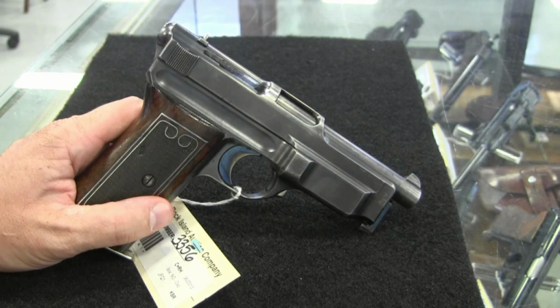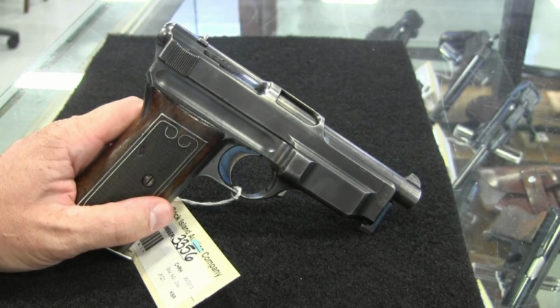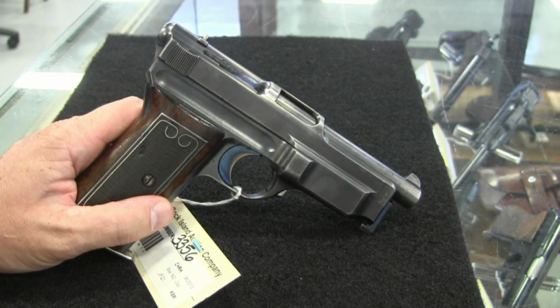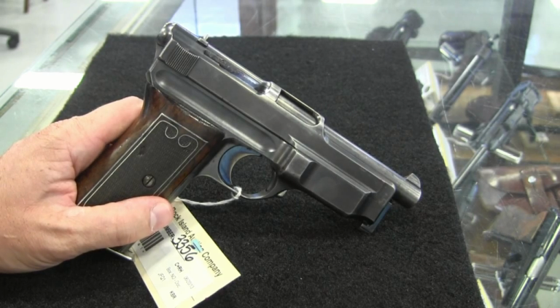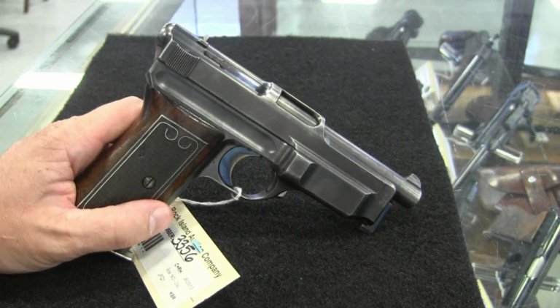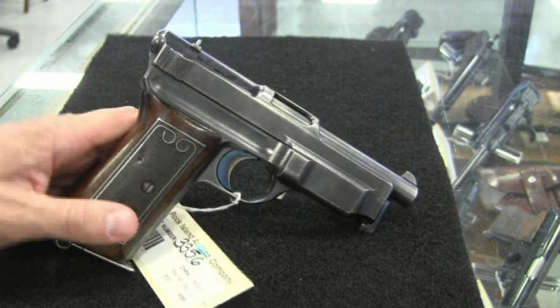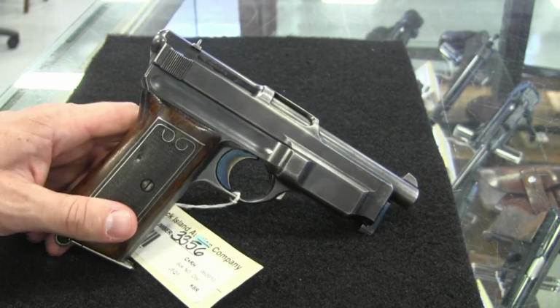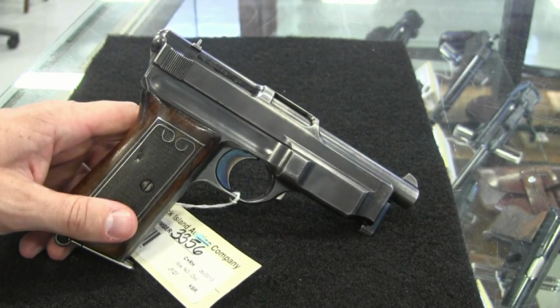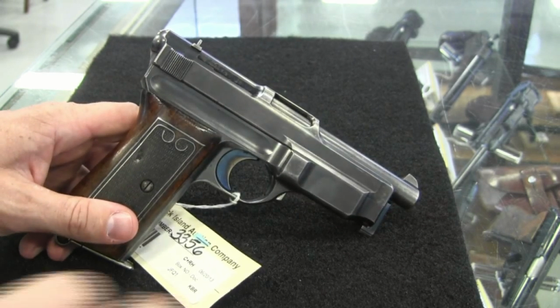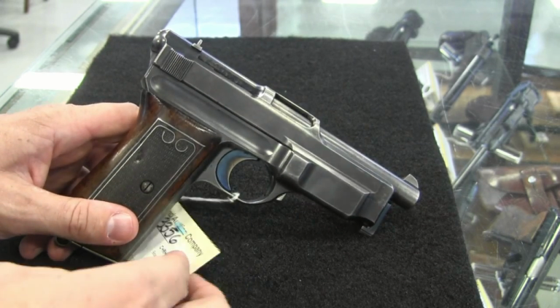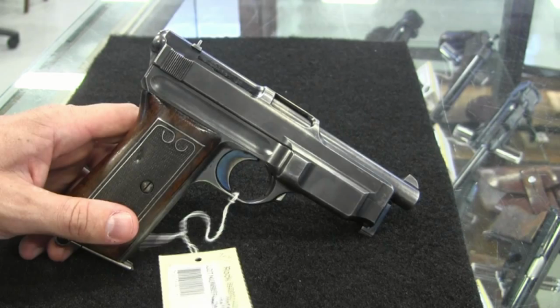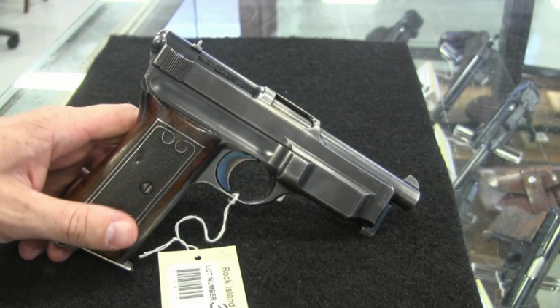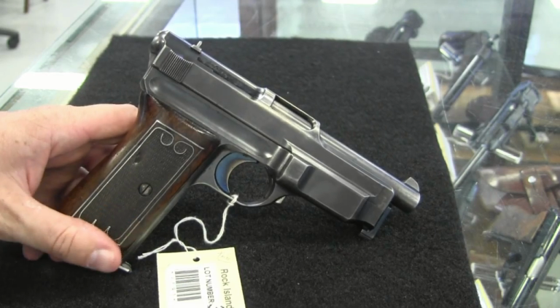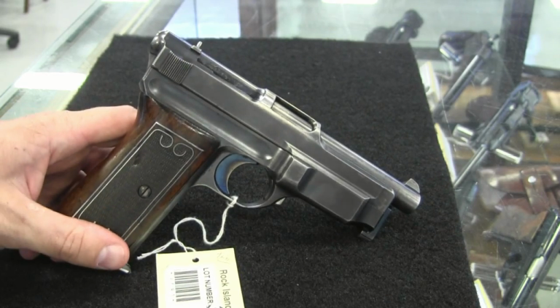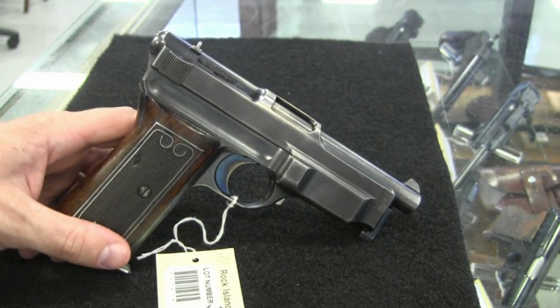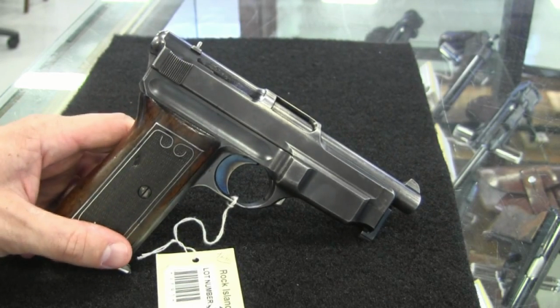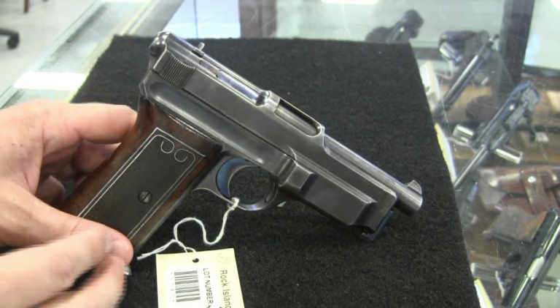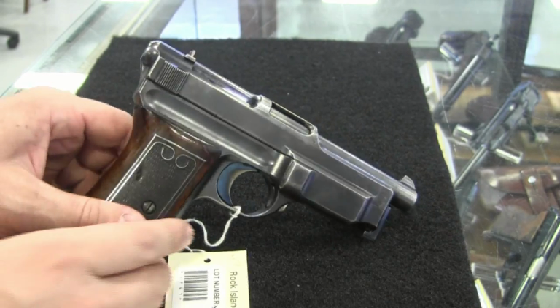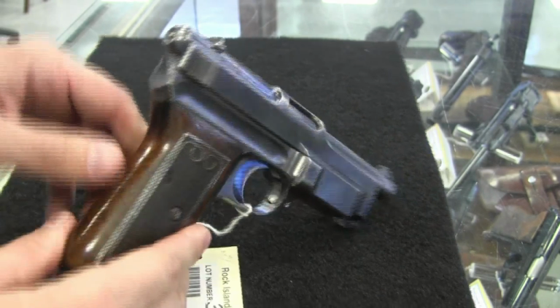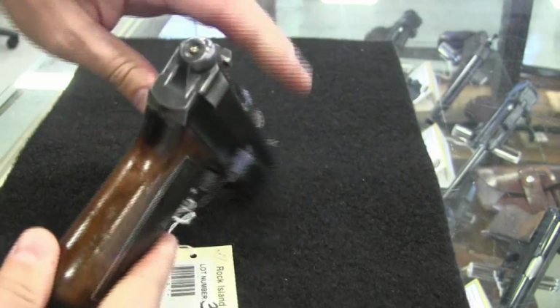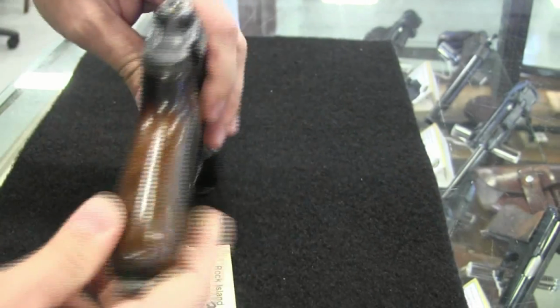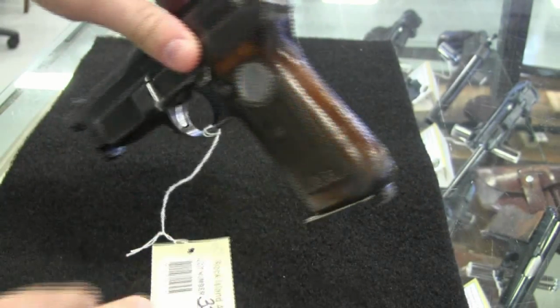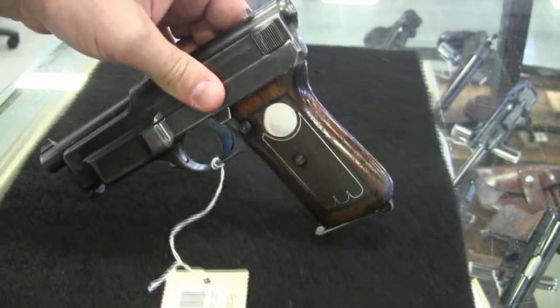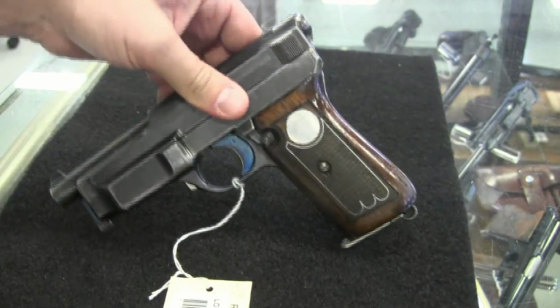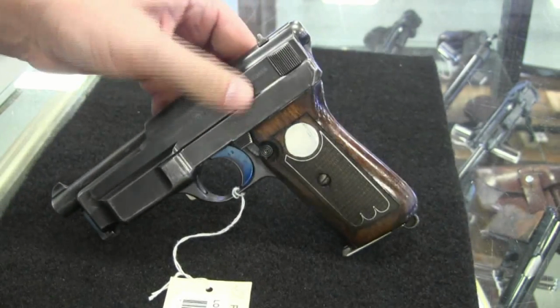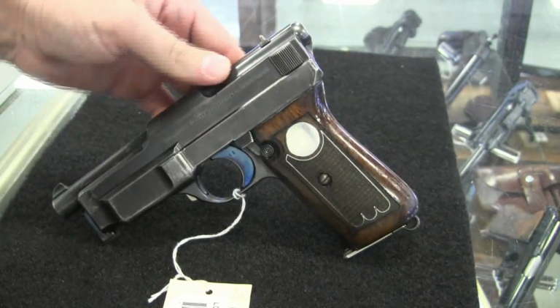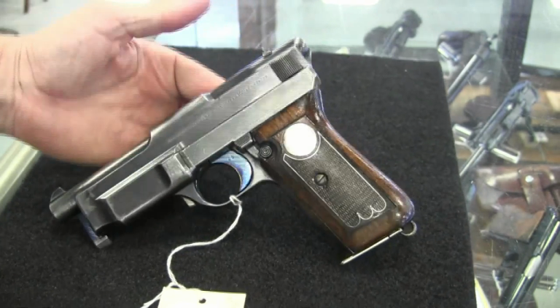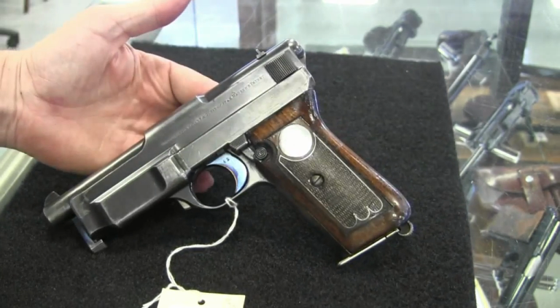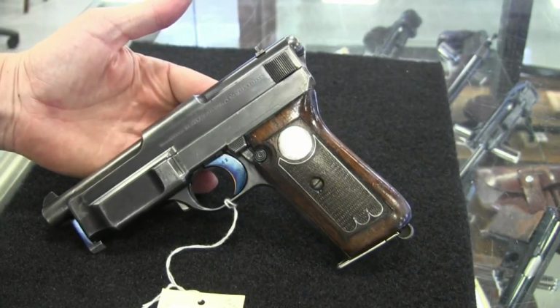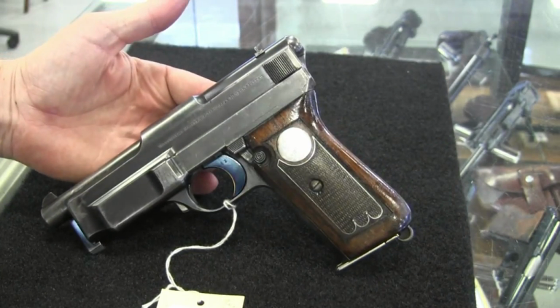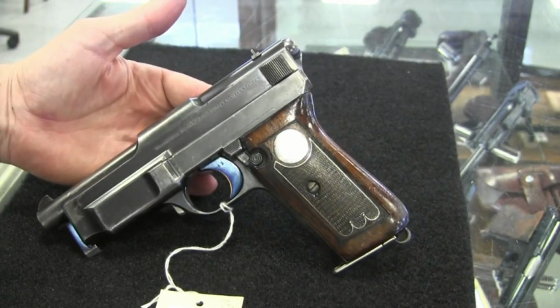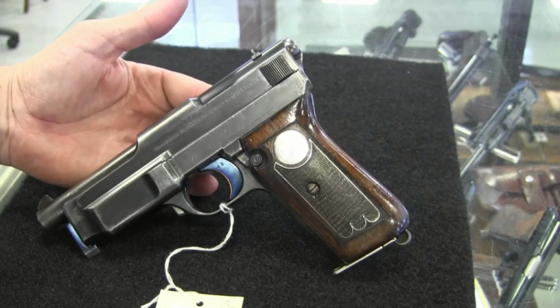Hi guys, thanks for tuning in to another video episode on Forgotten Weapons. Today we're taking a look at a really cool prototype Mauser pistol, or semi-prototype. This is a Model 1912-14.